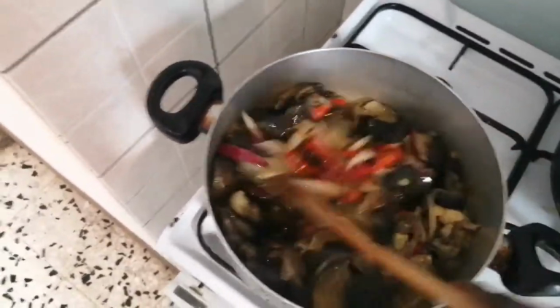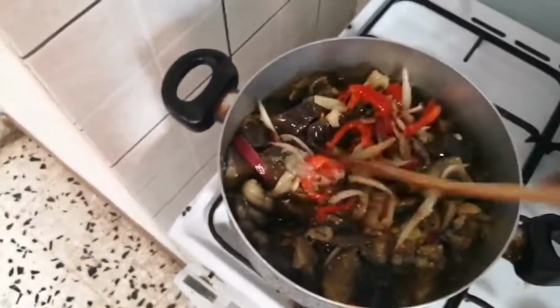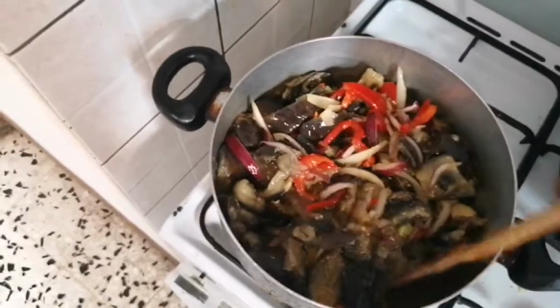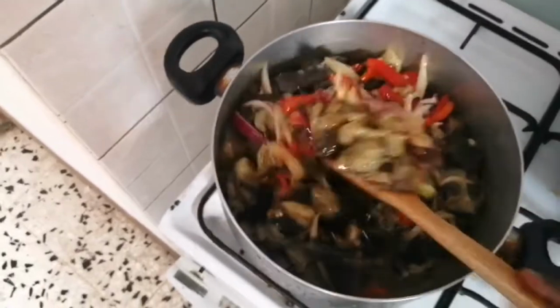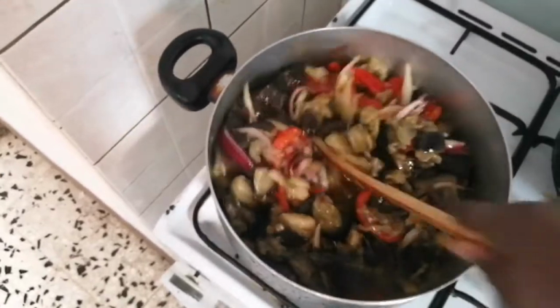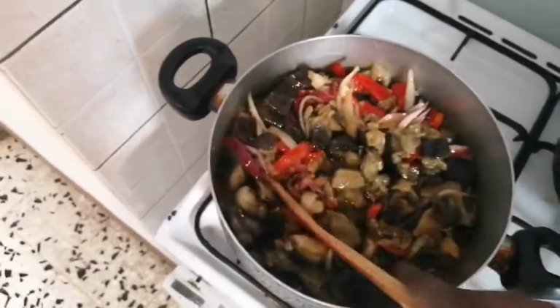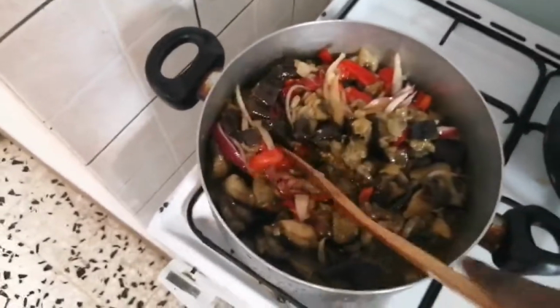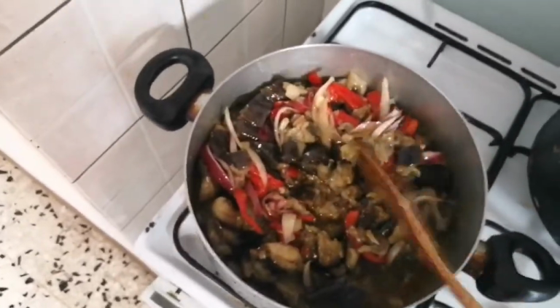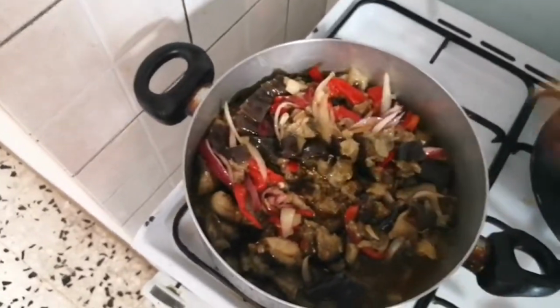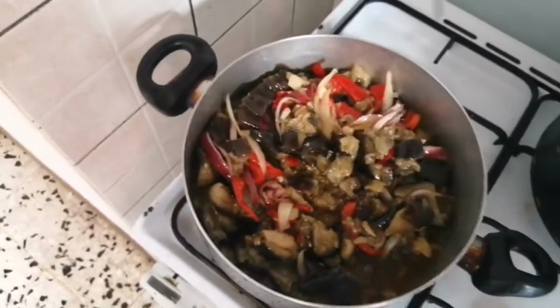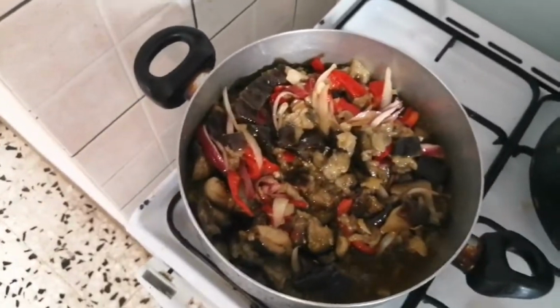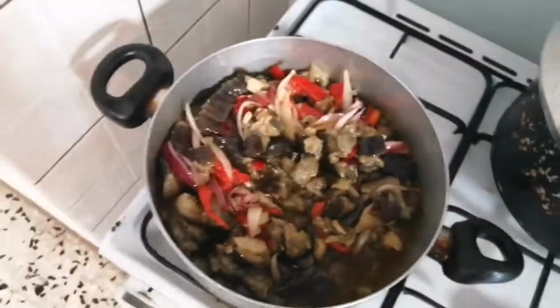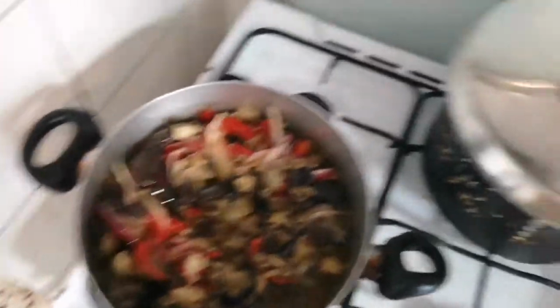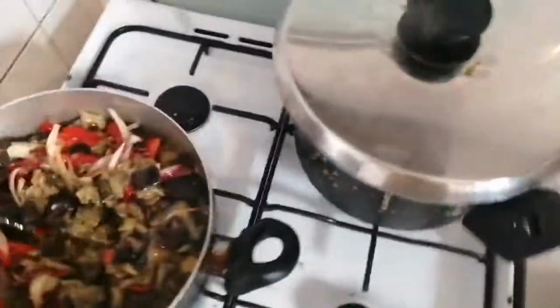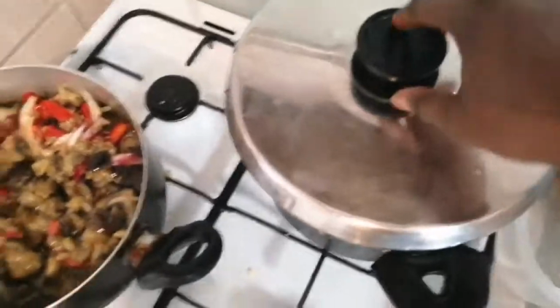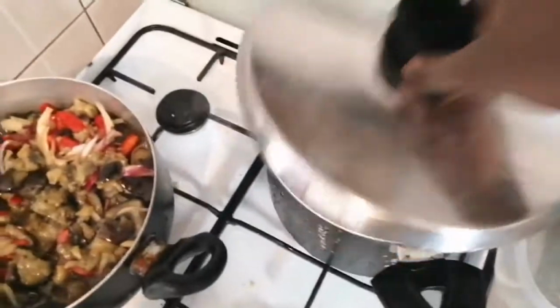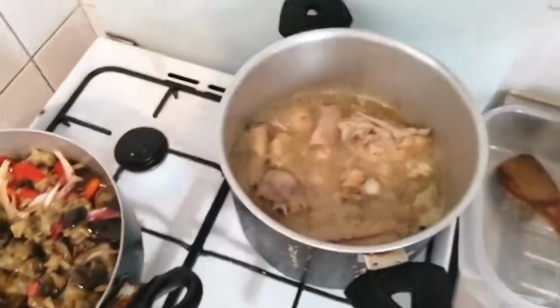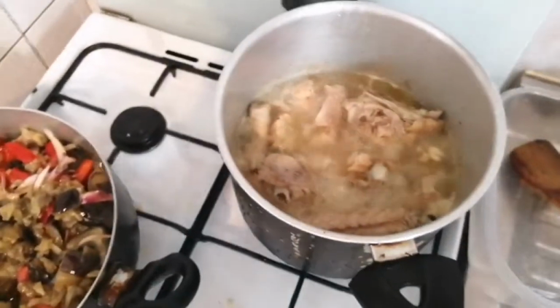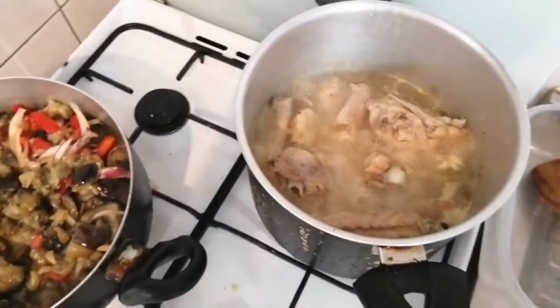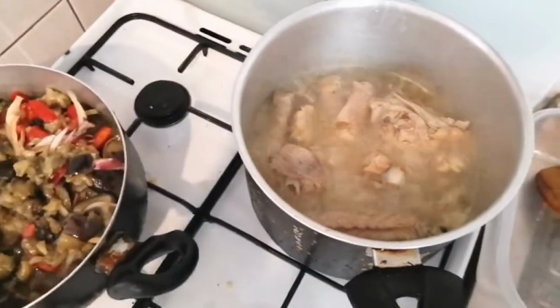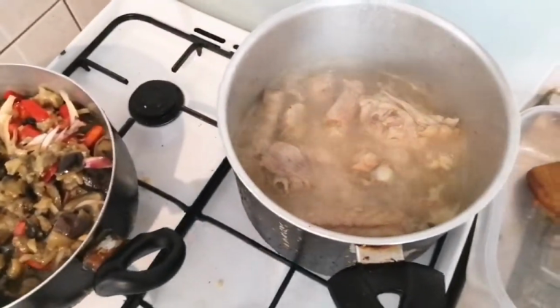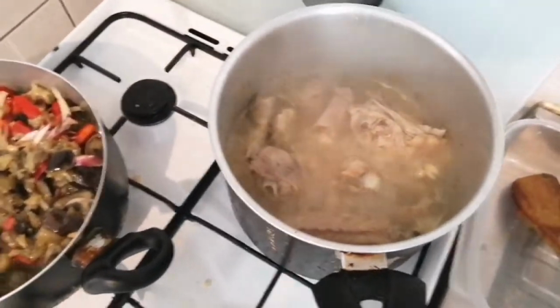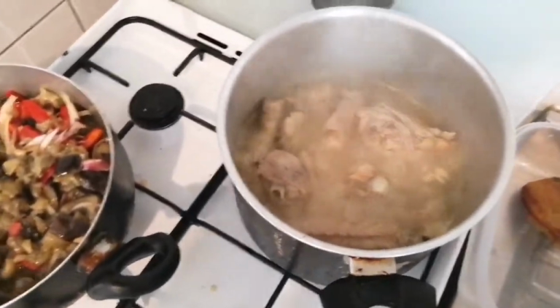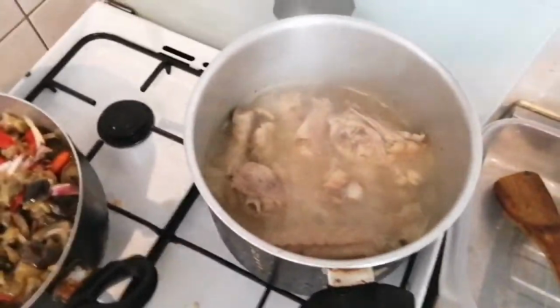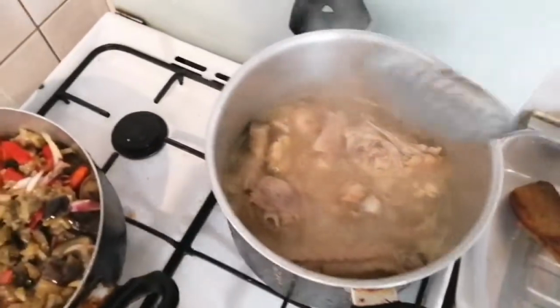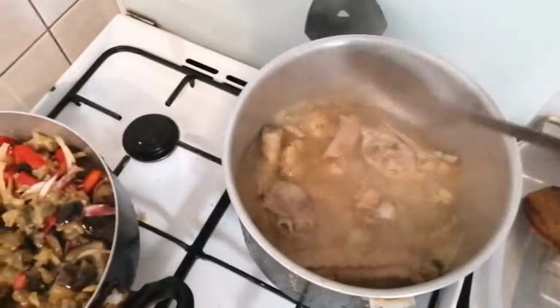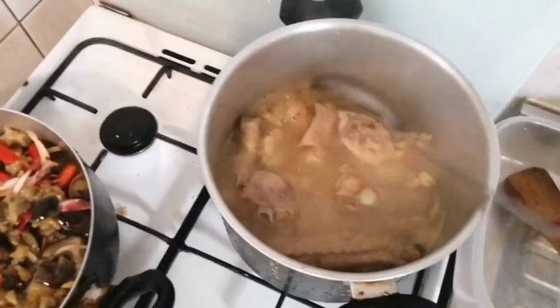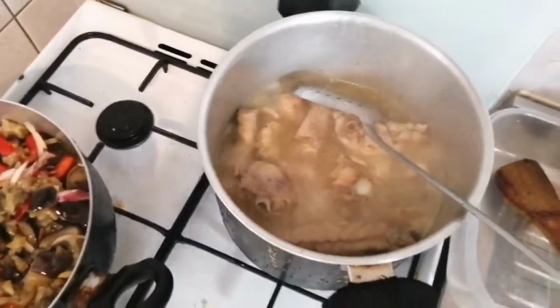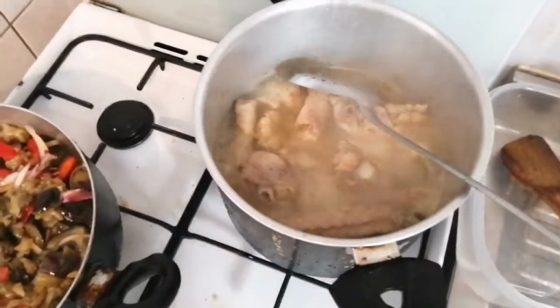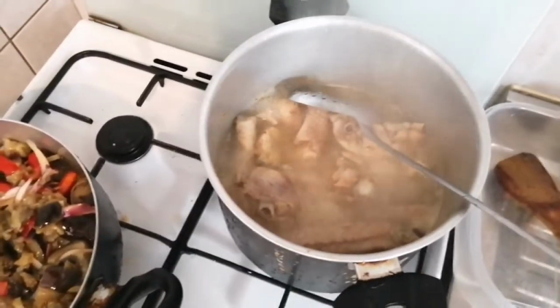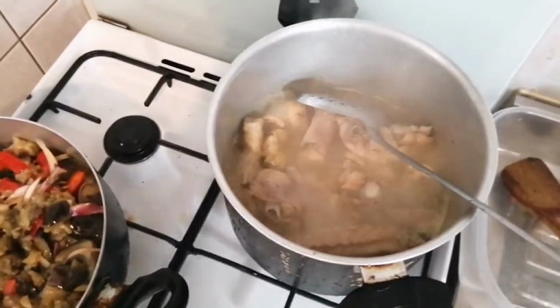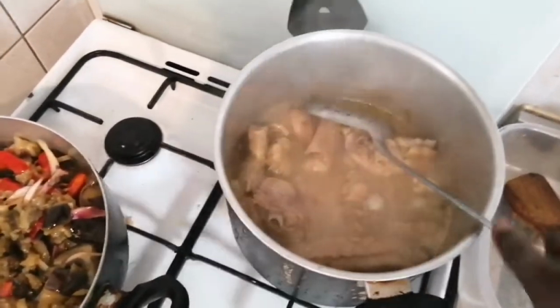Before that, my chicken is still cooking. I don't want to fry it, that's why I'm taking it like this and adding it inside the eggplants.